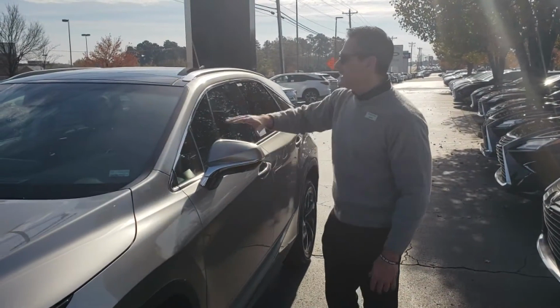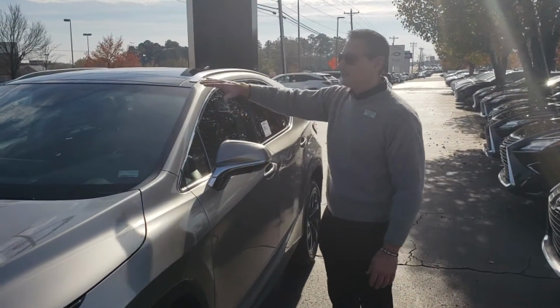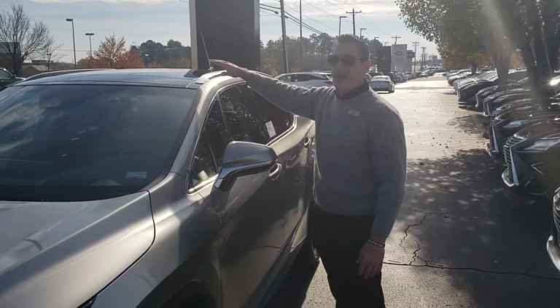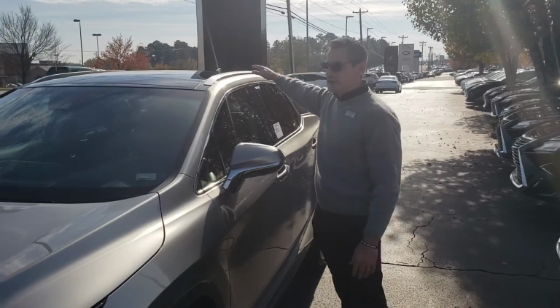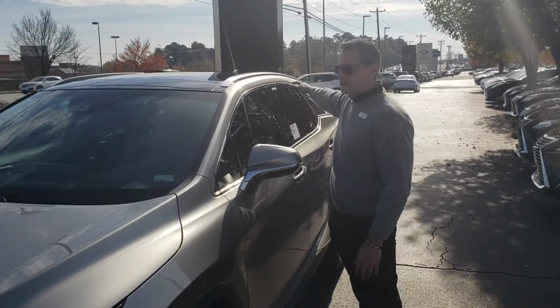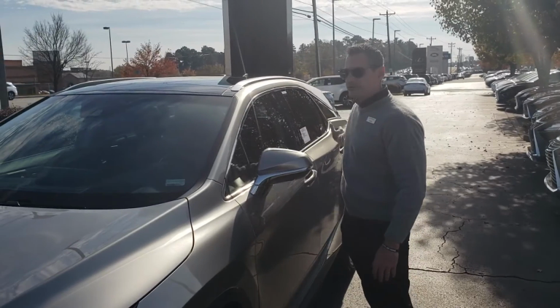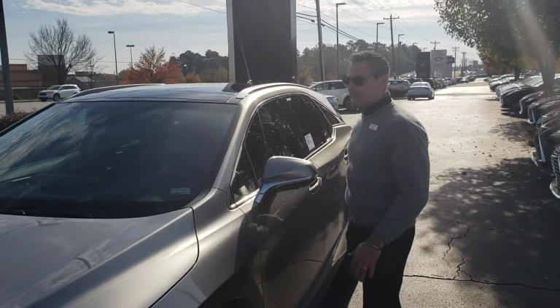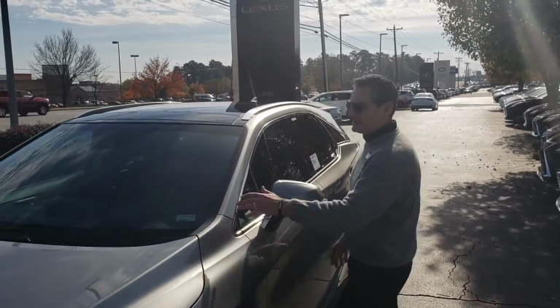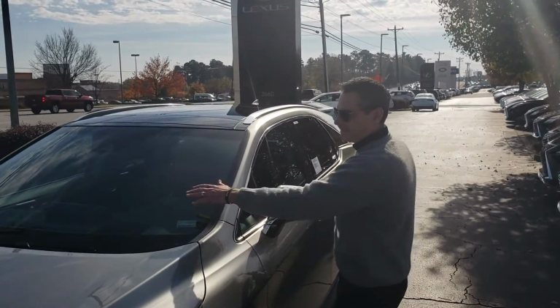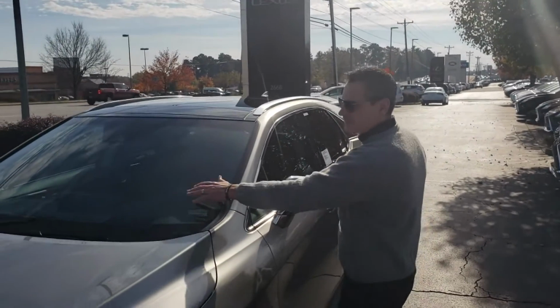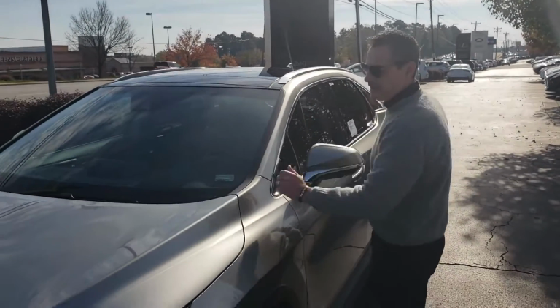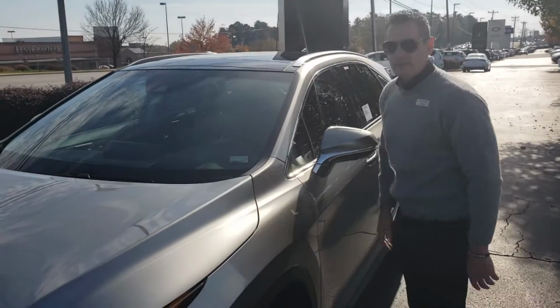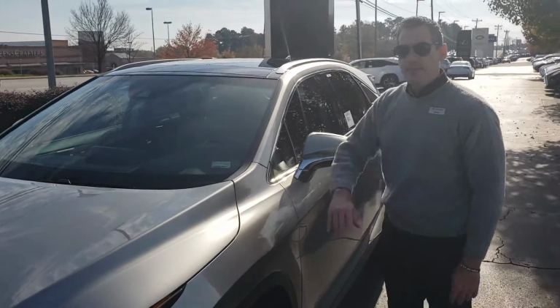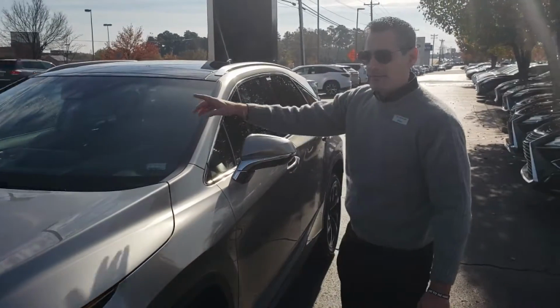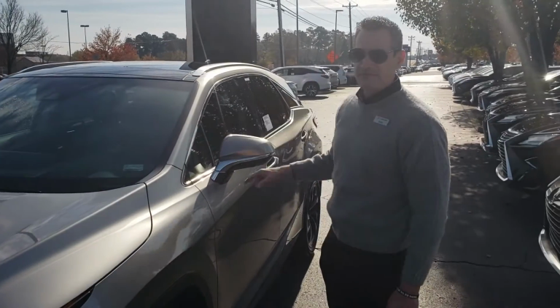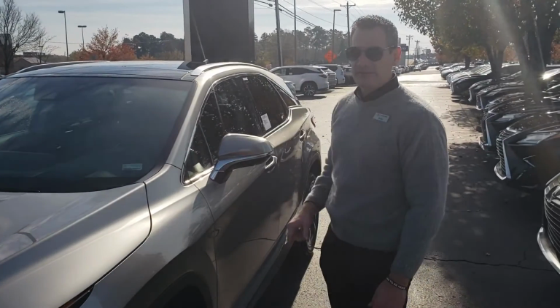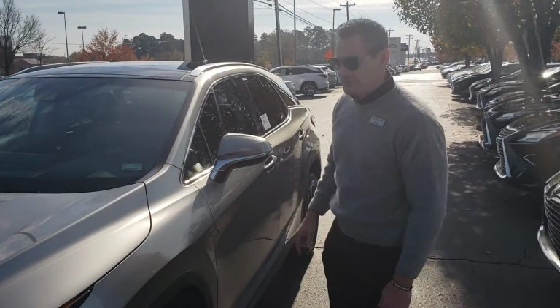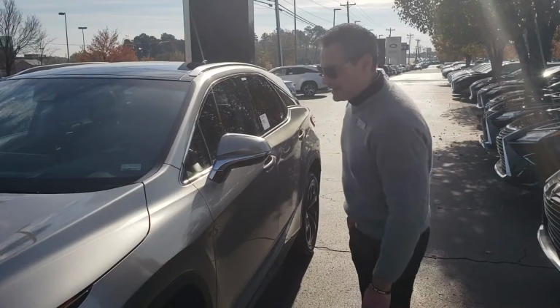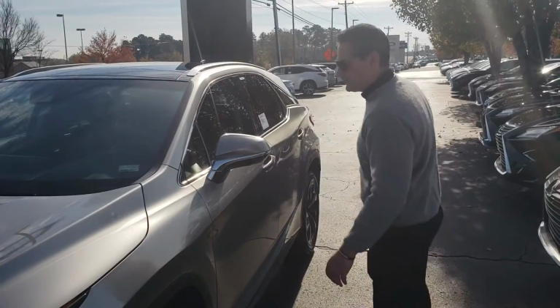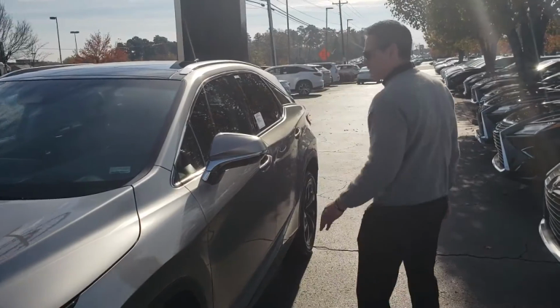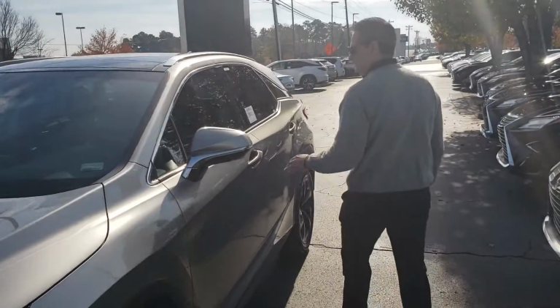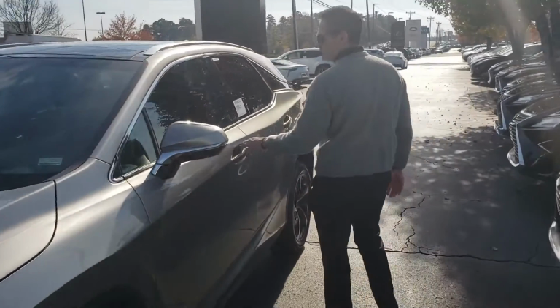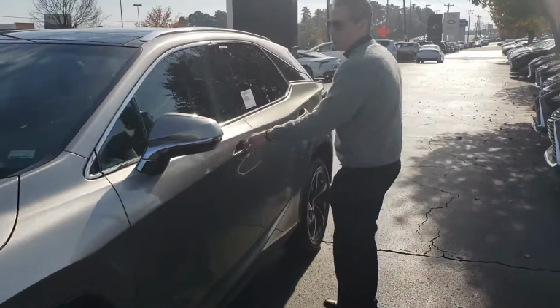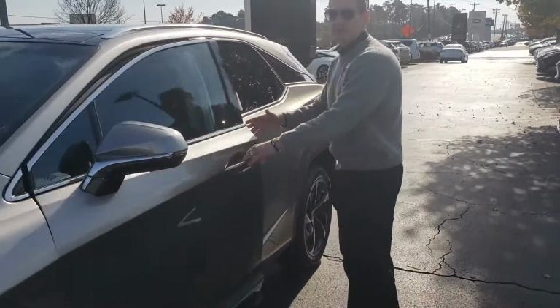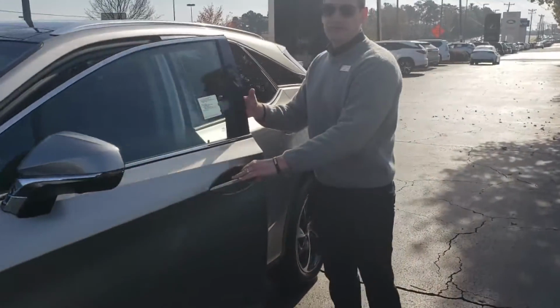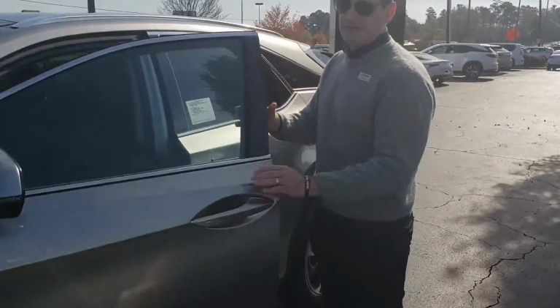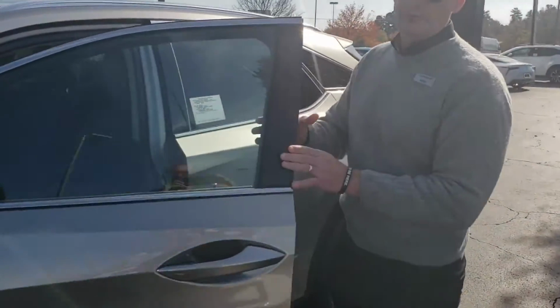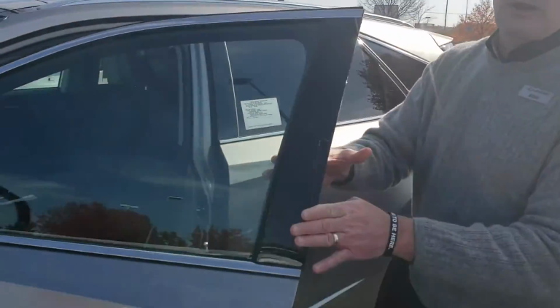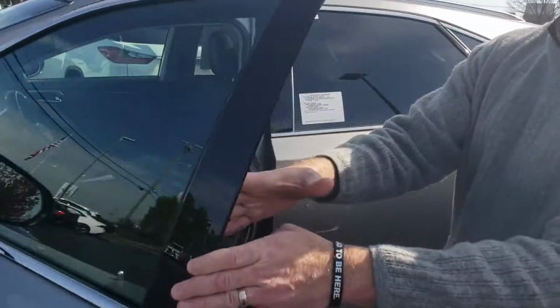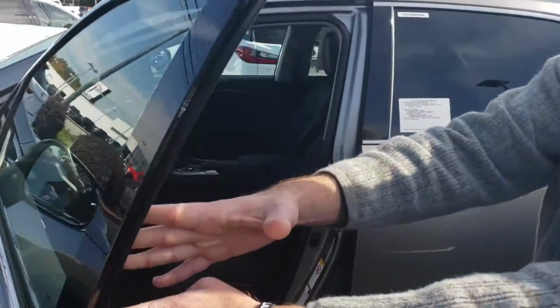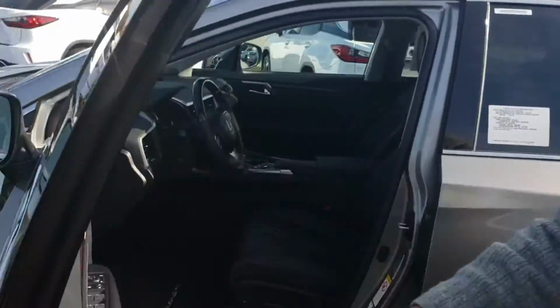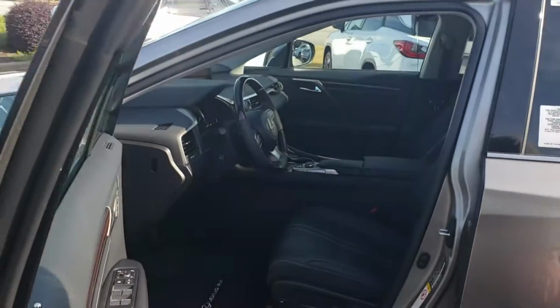It has the full panorama glass roof, a heads-up display, and a panorama 360 camera. And if we look inside the vehicle, it's going to come with some really cool safety features which are part of the Safety System Plus package.